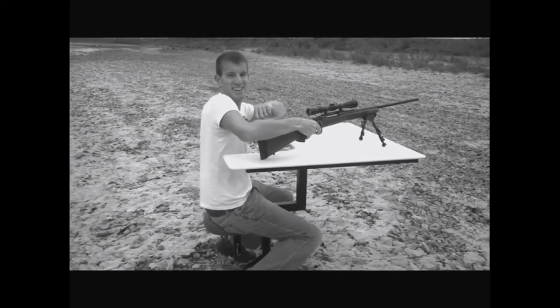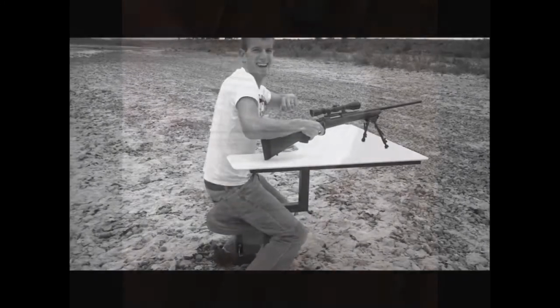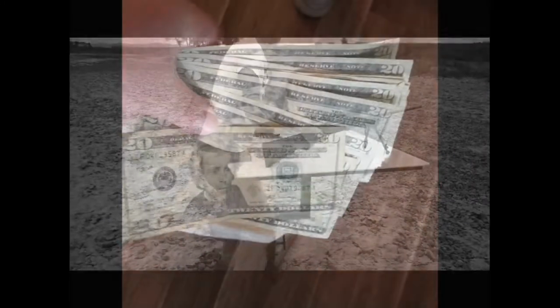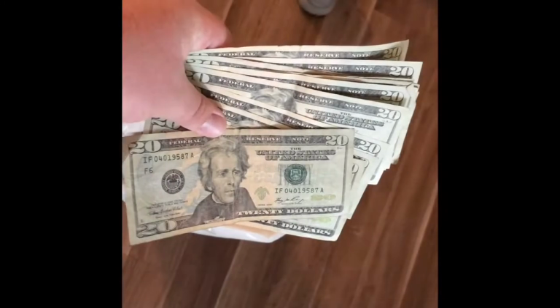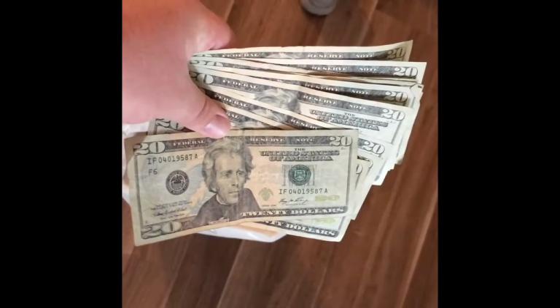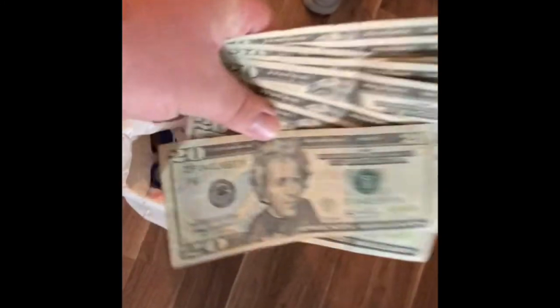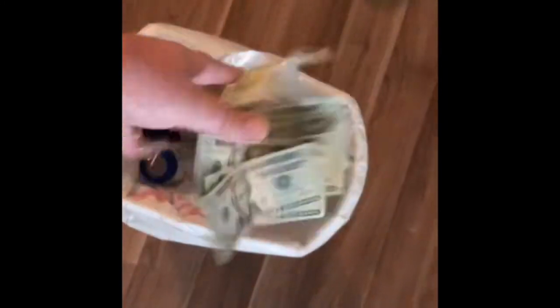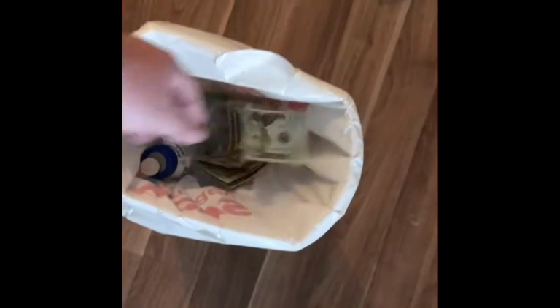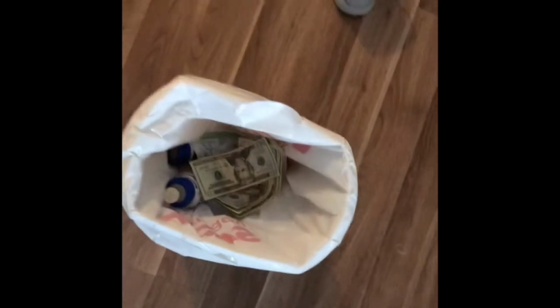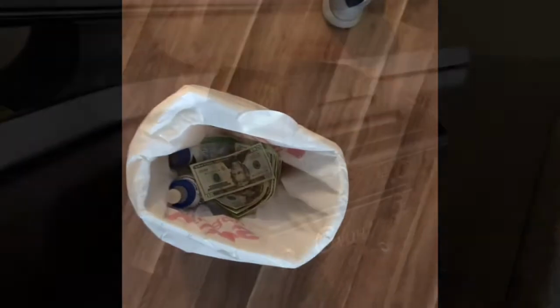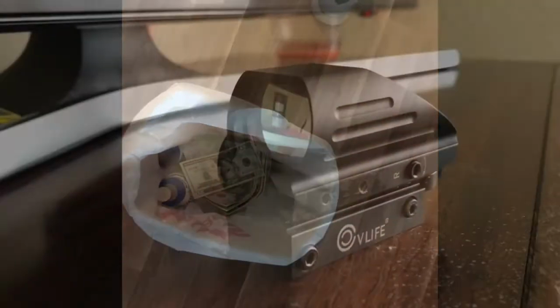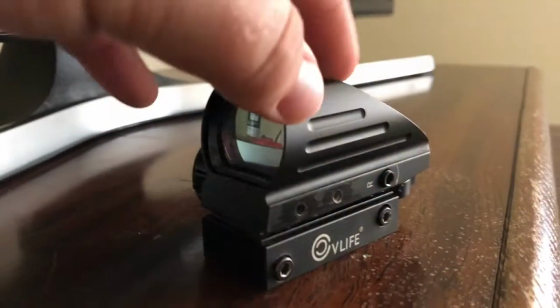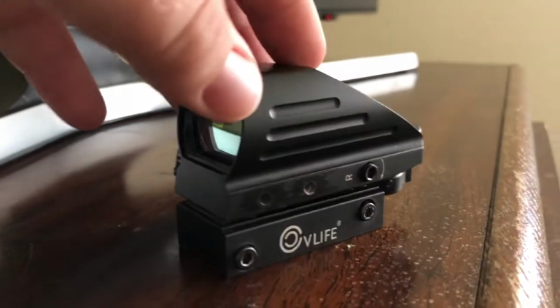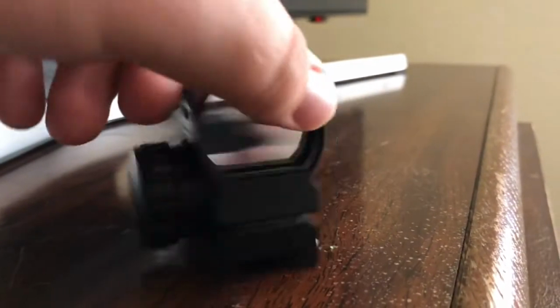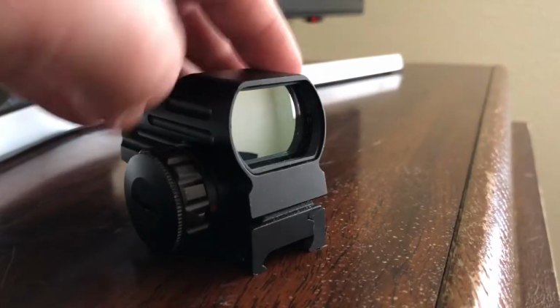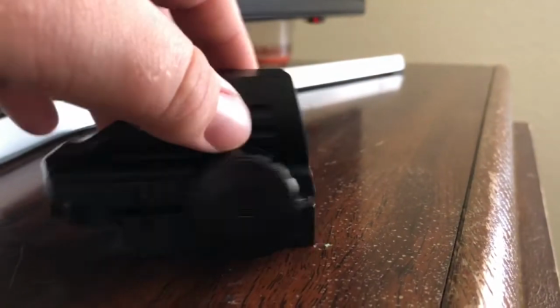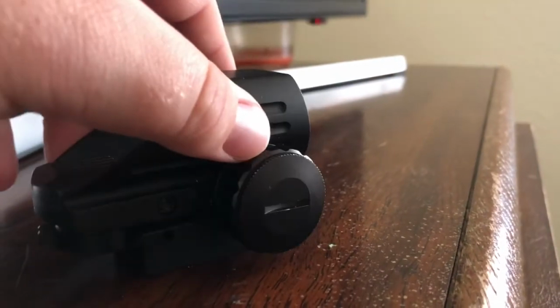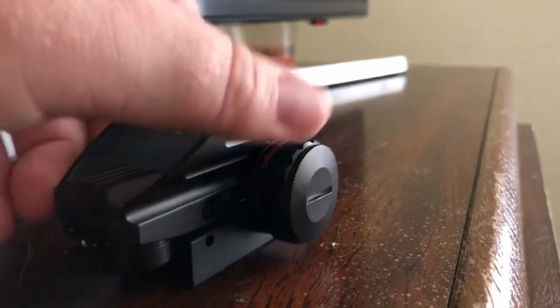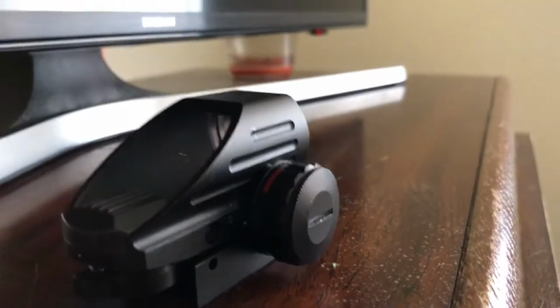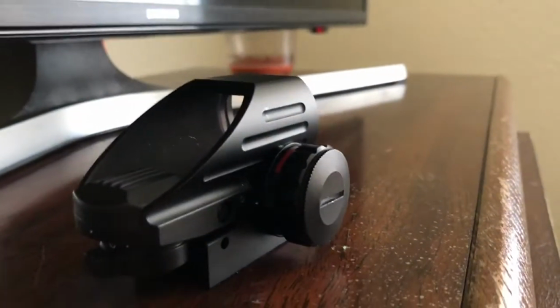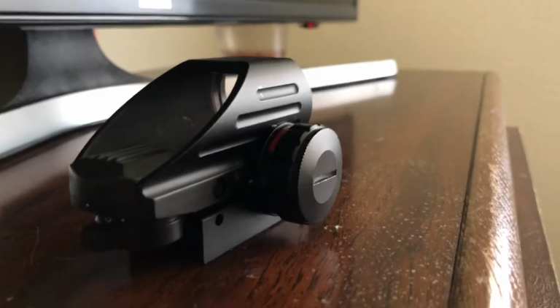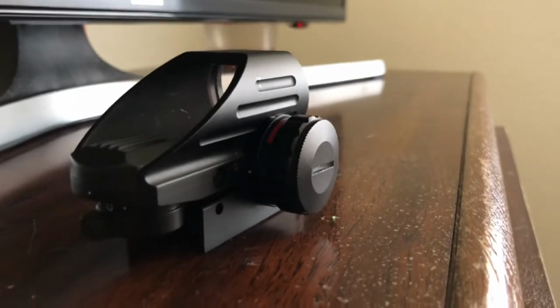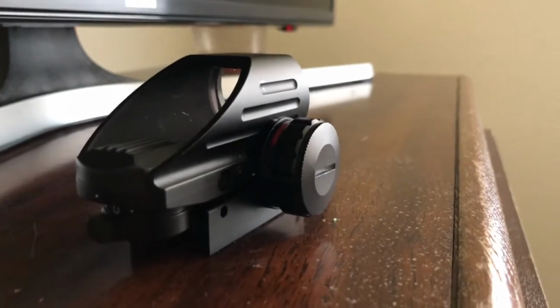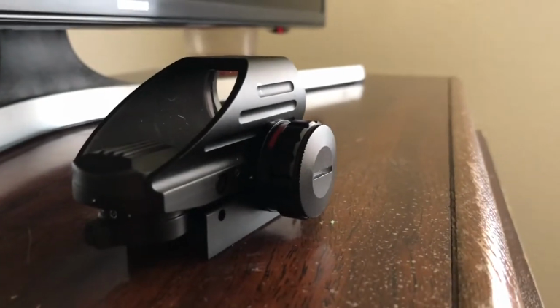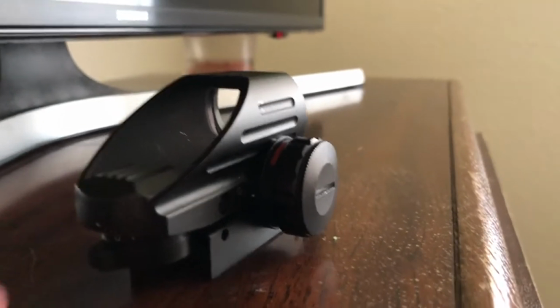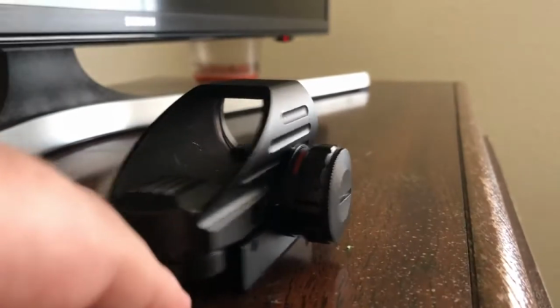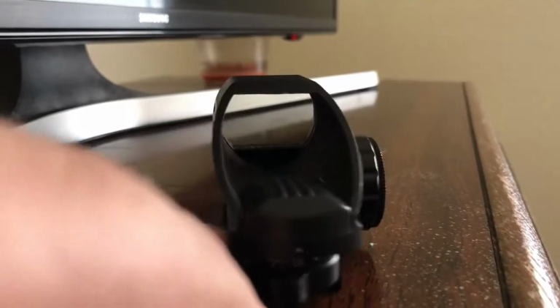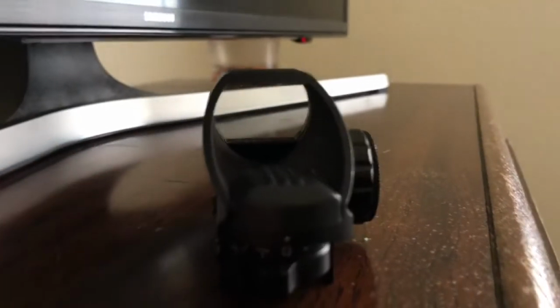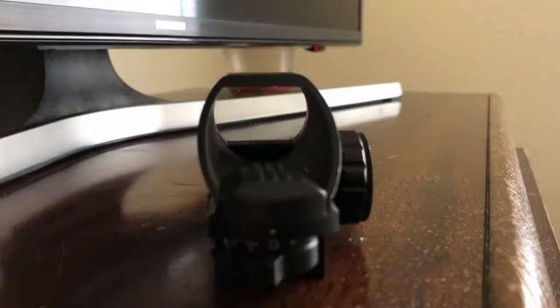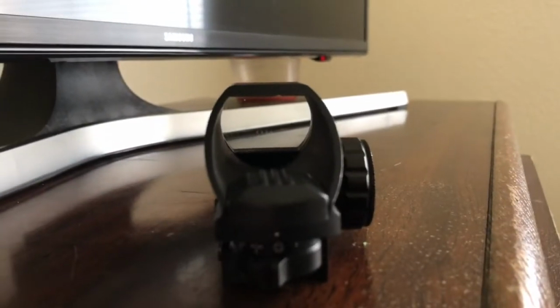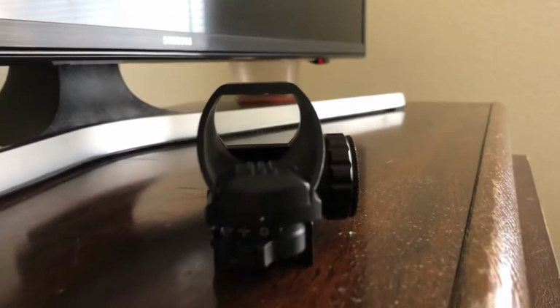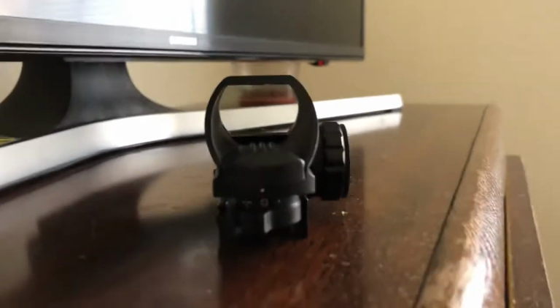Folks, quit throwing your cash in the trash. Presenting the brand new CV Life Red Dot. Stop wasting time on optics that only have one reticle option — the CV Life has over 10.